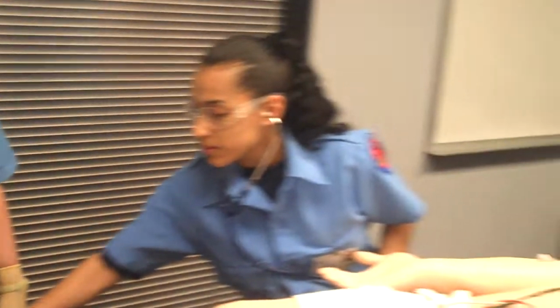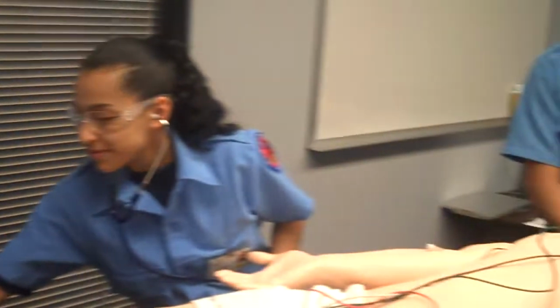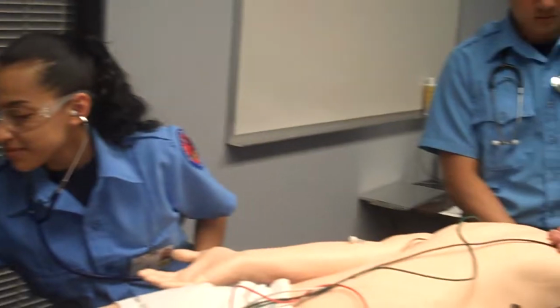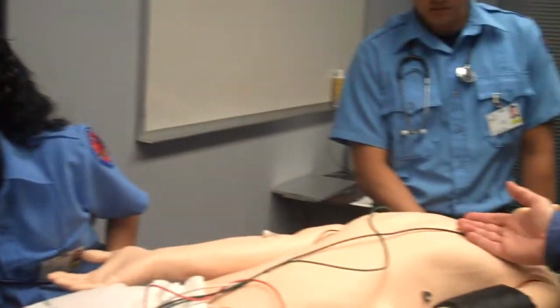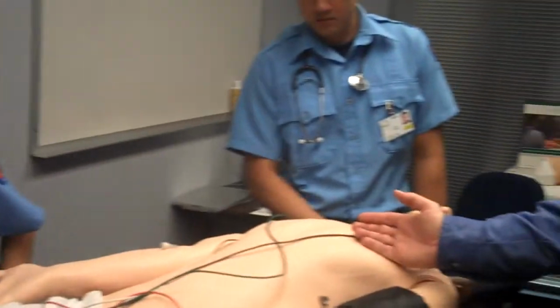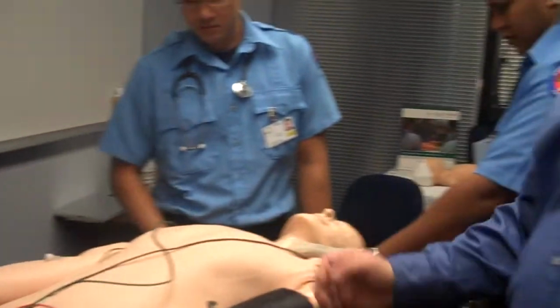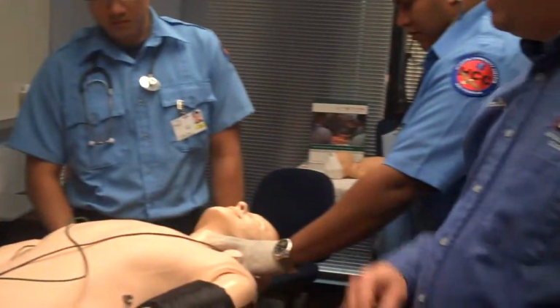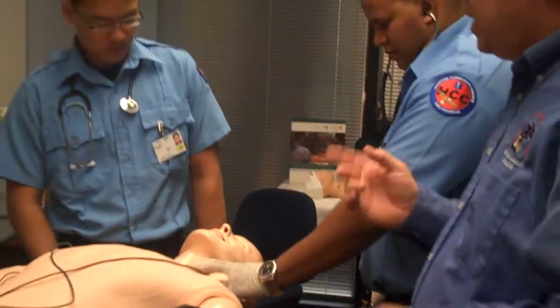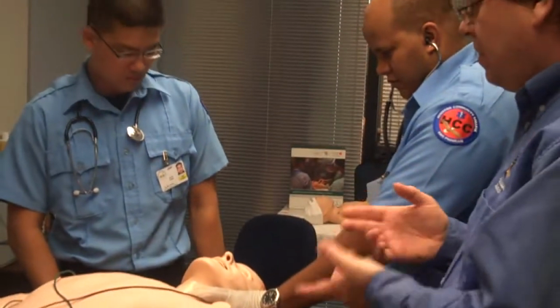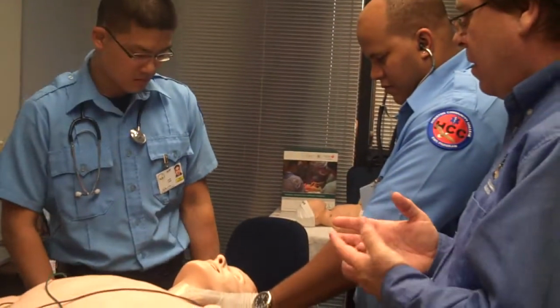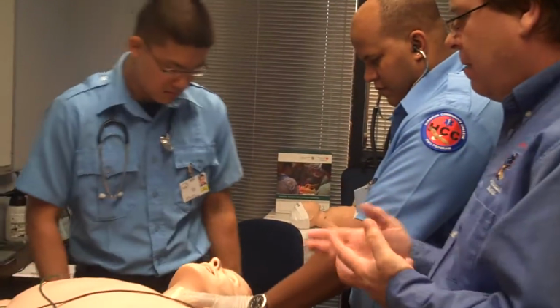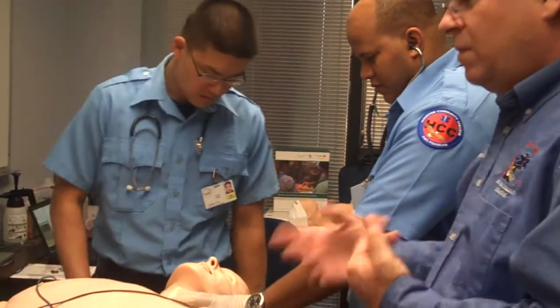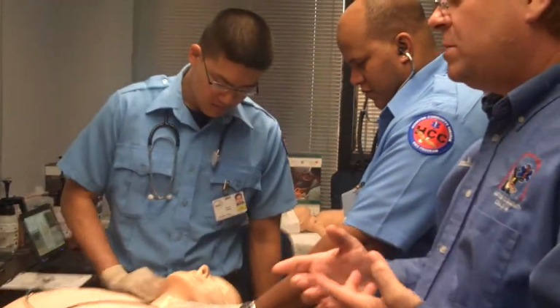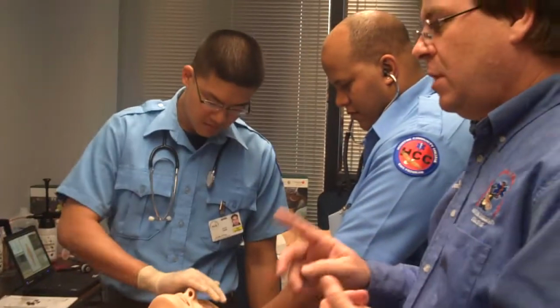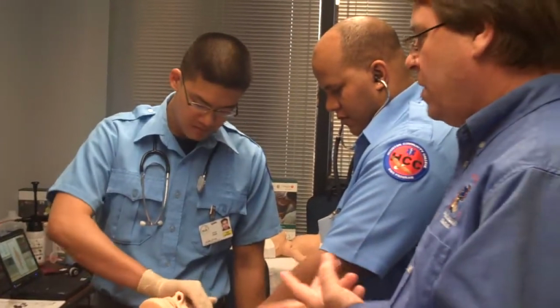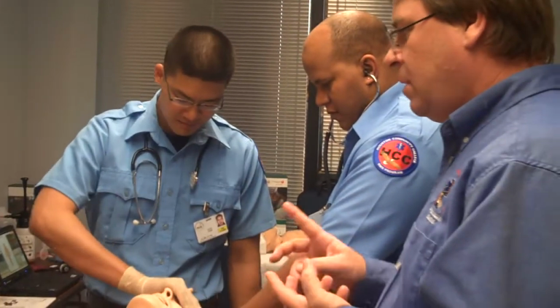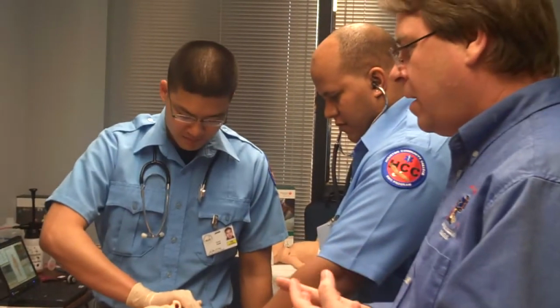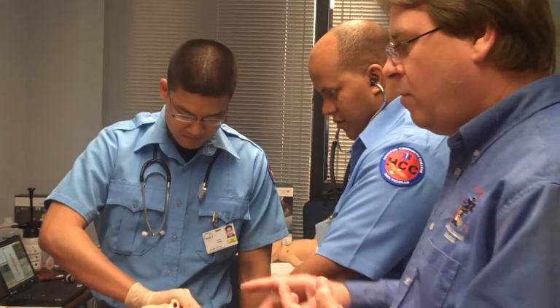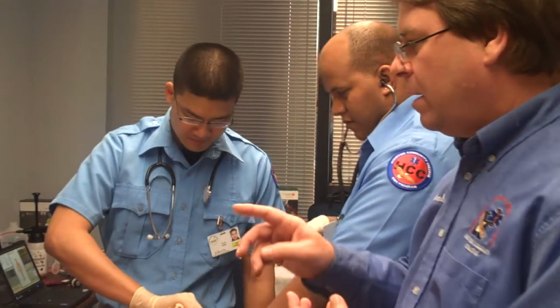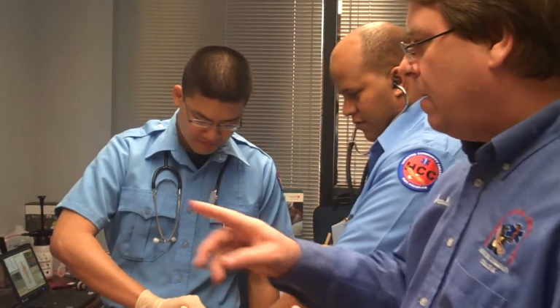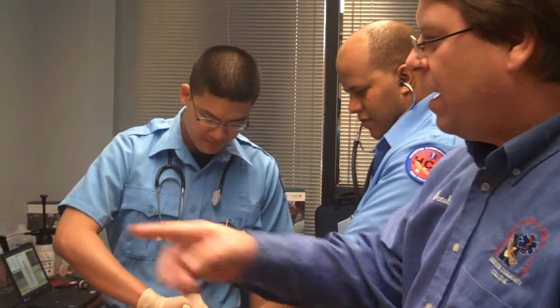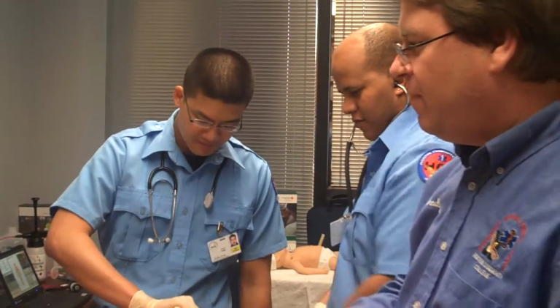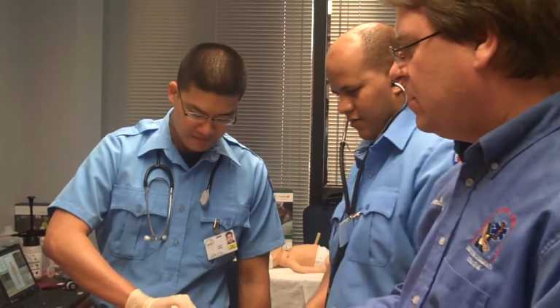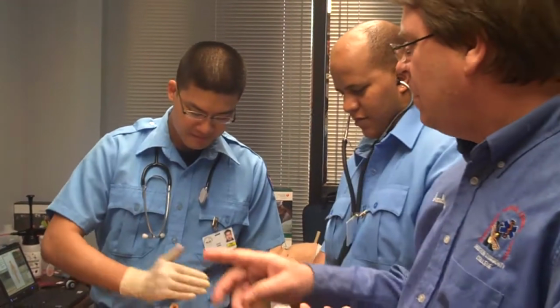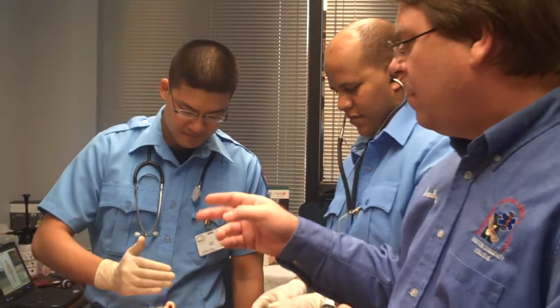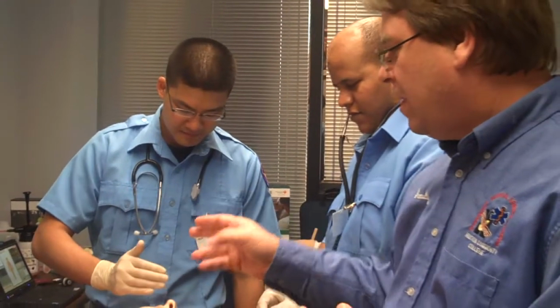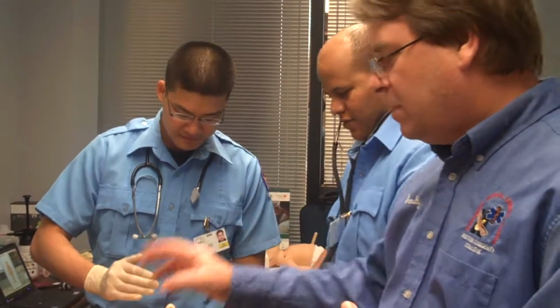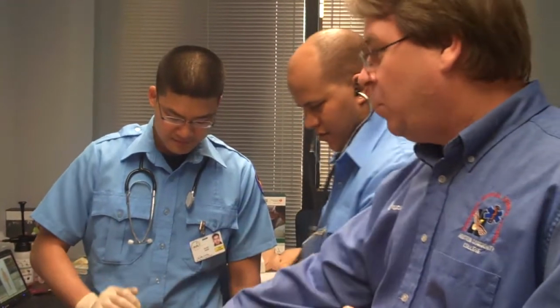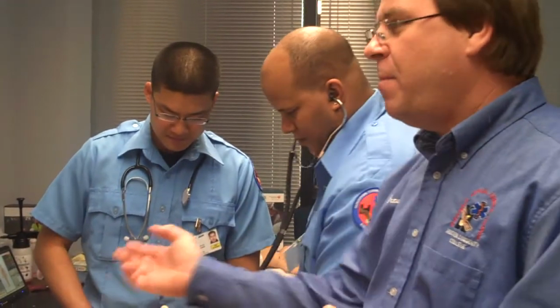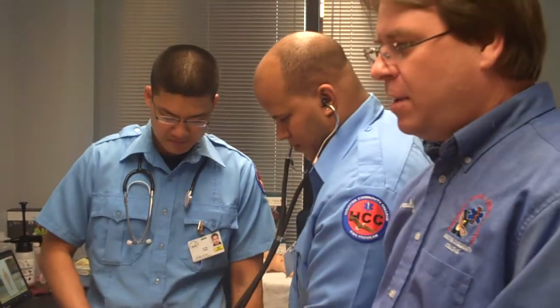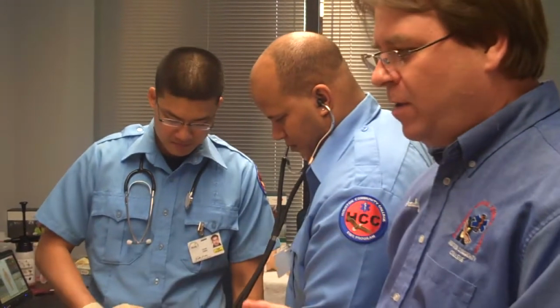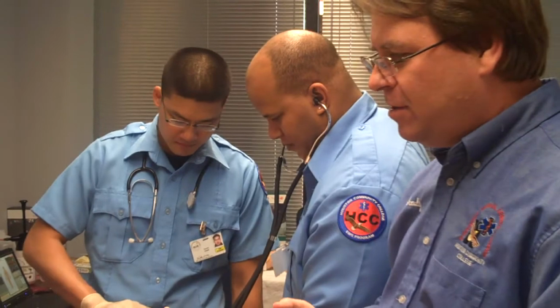You can listen to breath sounds and hear different breath sounds — you can hear wheezing and rhonchi. We can put IV fluids in. We can defibrillate the mannequin if we needed to.